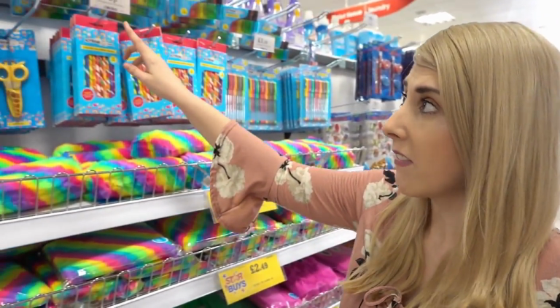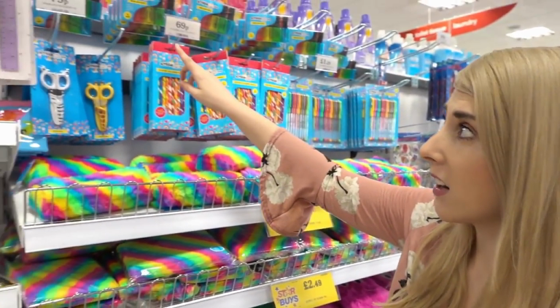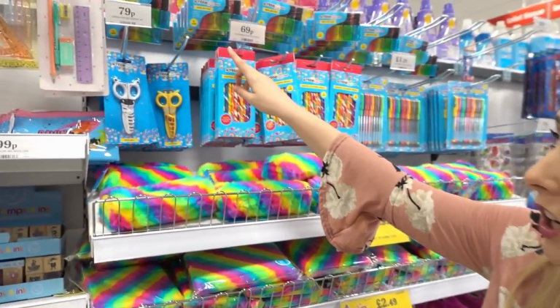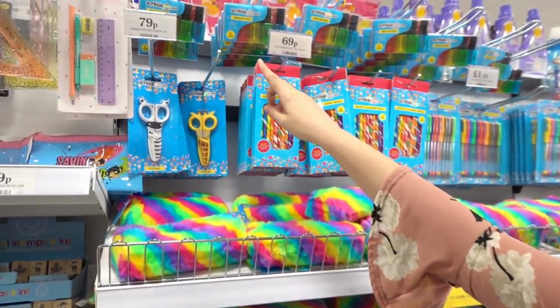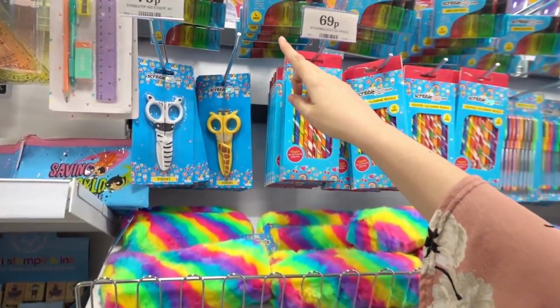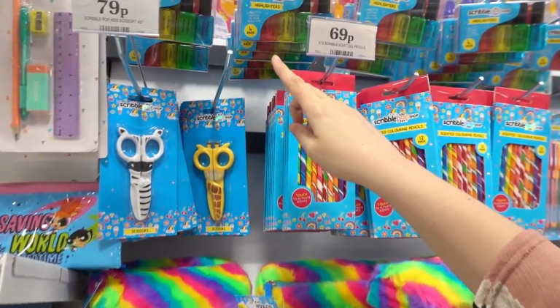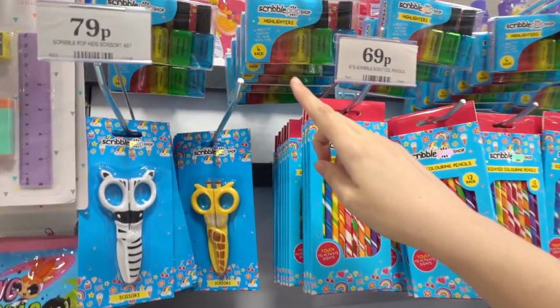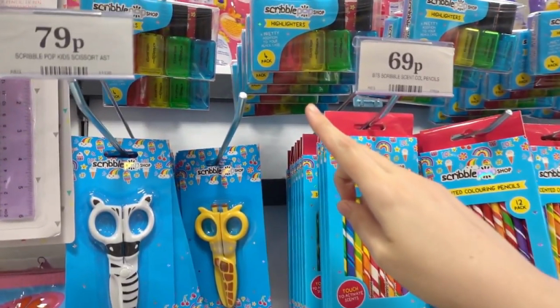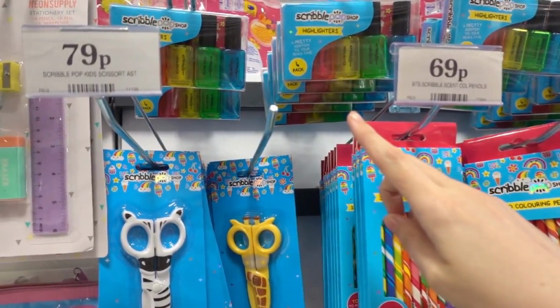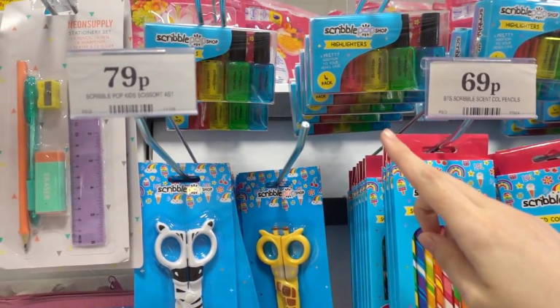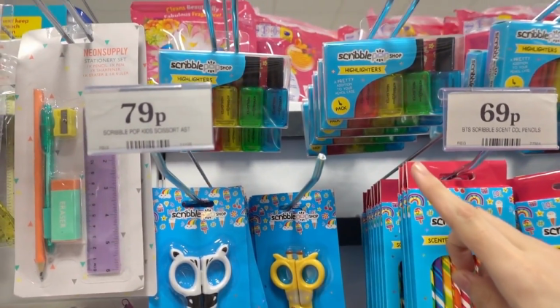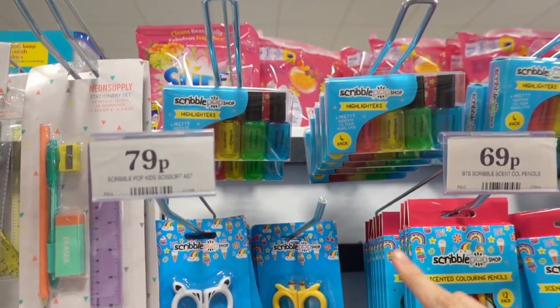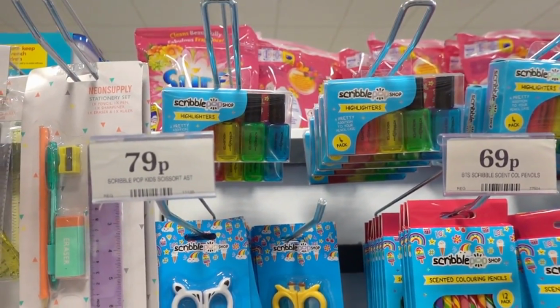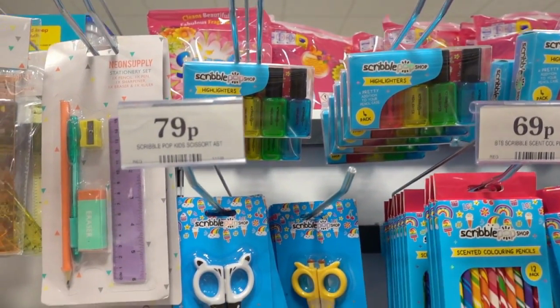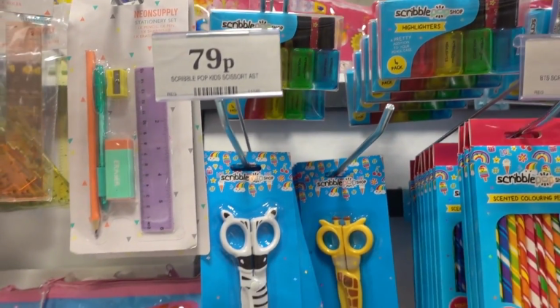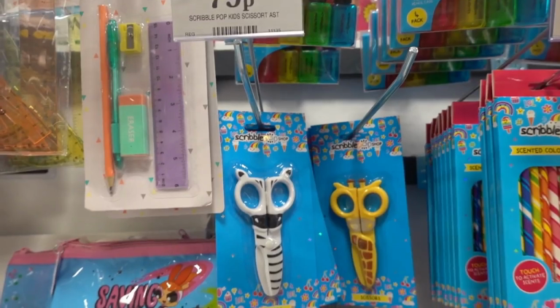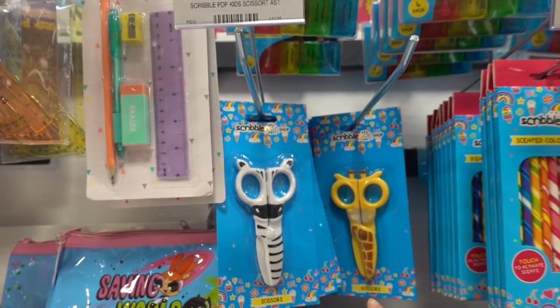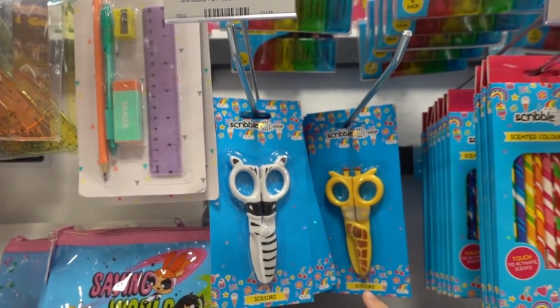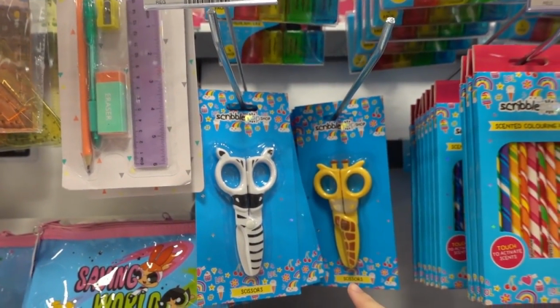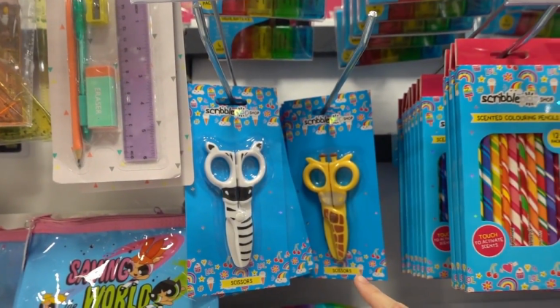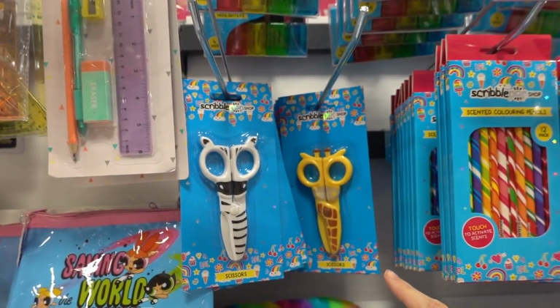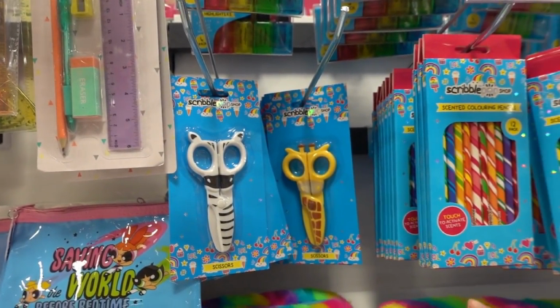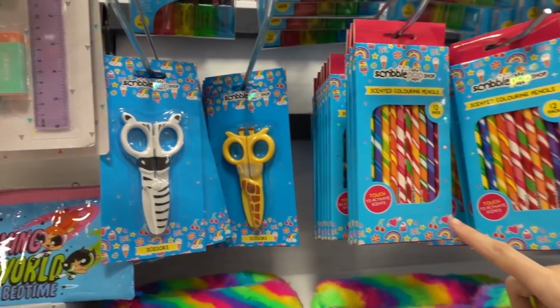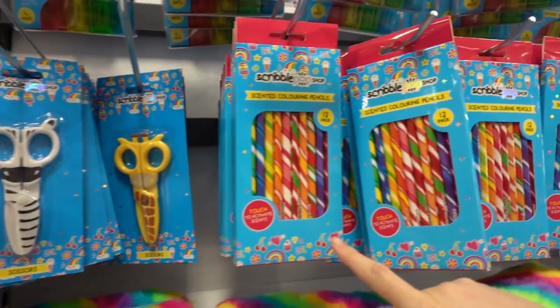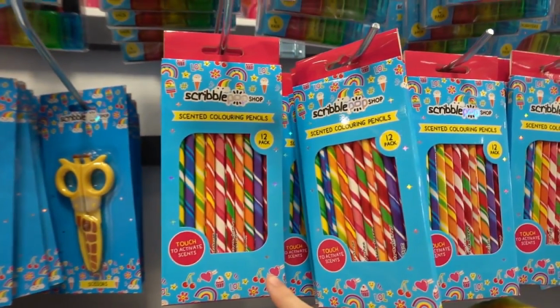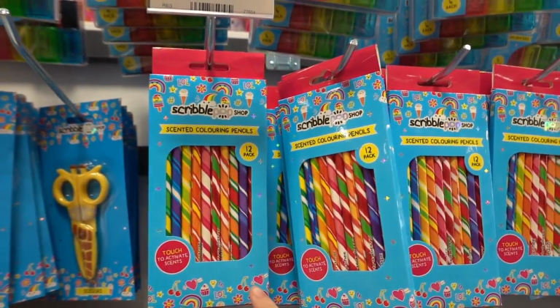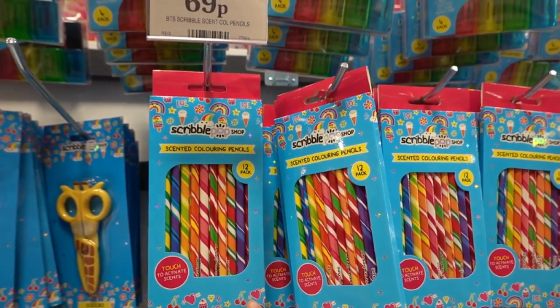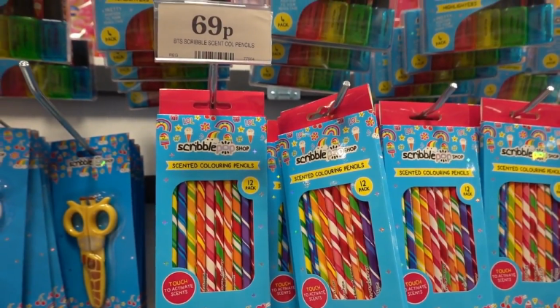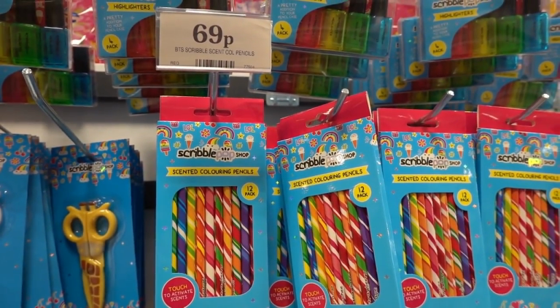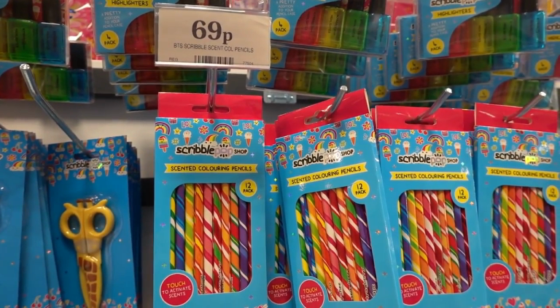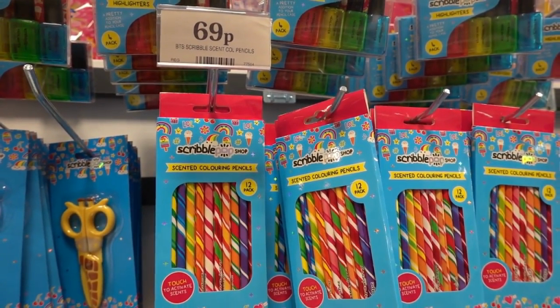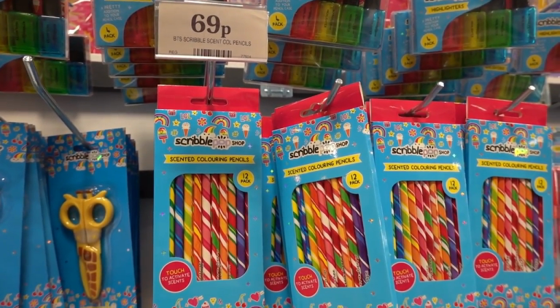They have a pack of highlighters which are shaped like nail polishes — these are 99p. Moving down, they have animal shaped scissors for 79p. Then they have scented coloured pencils; you get 12 in a pack for 69p.